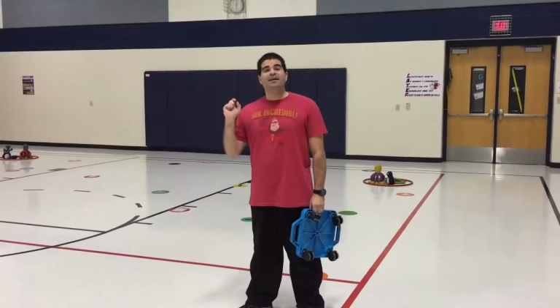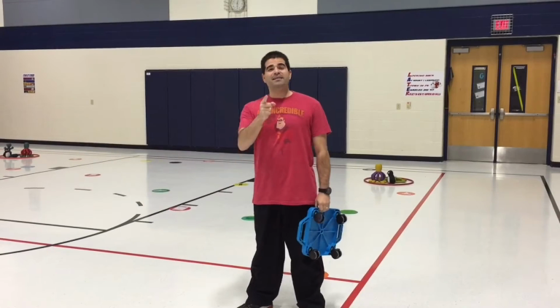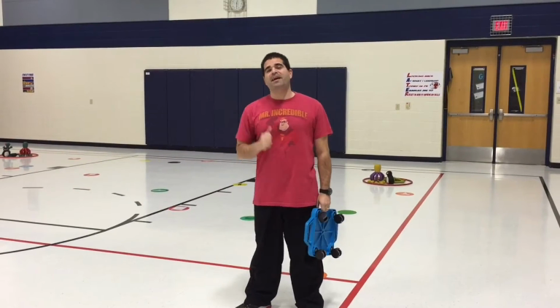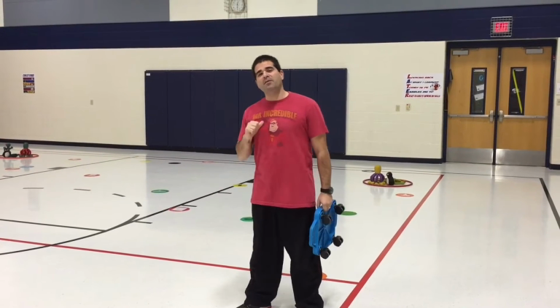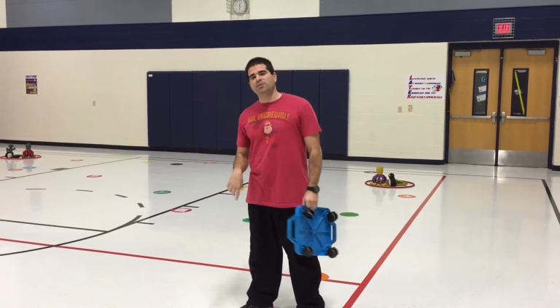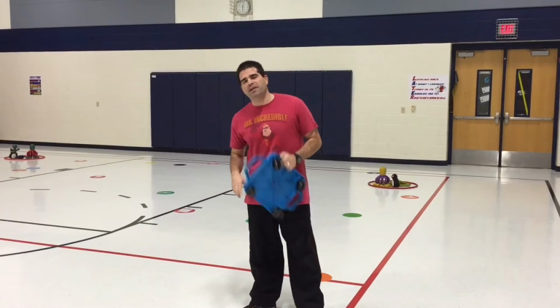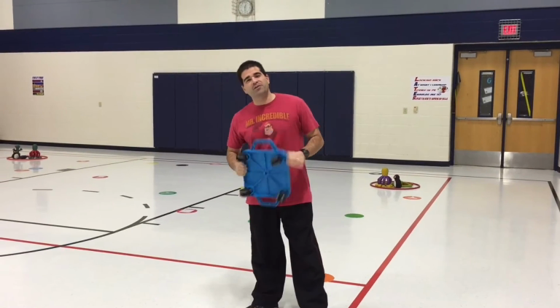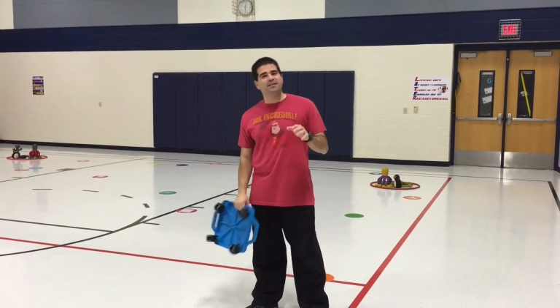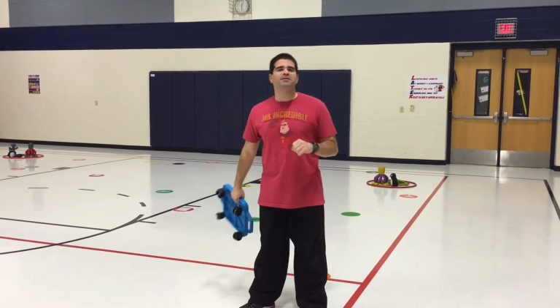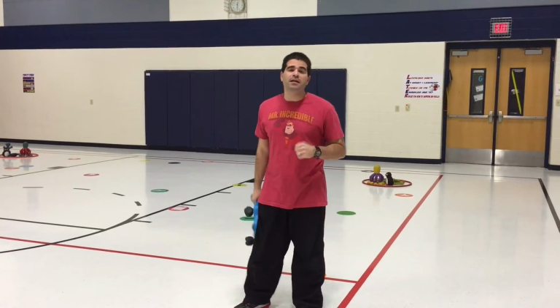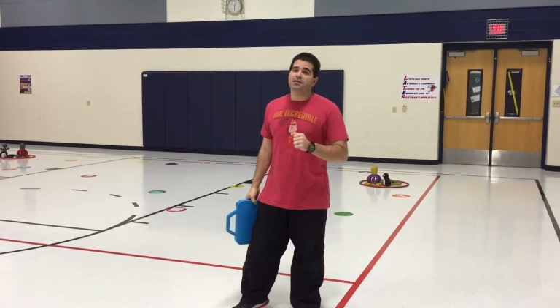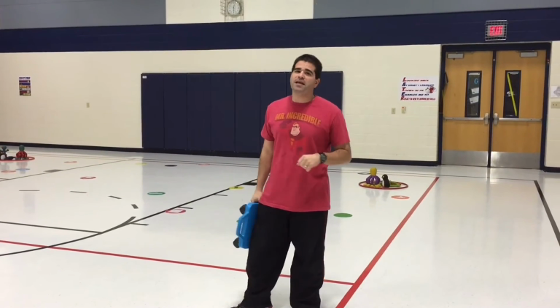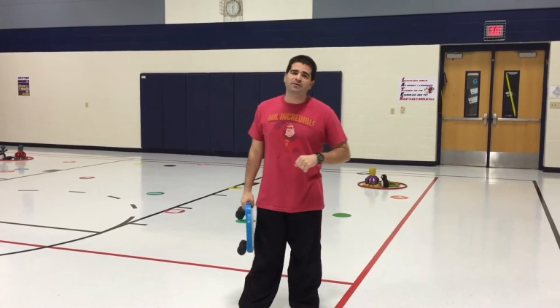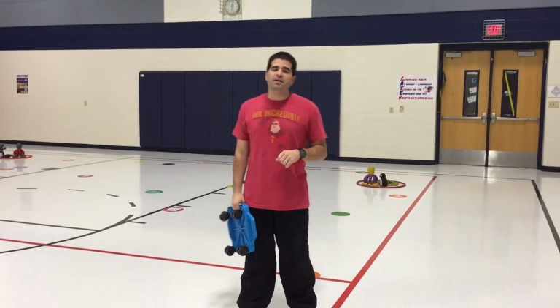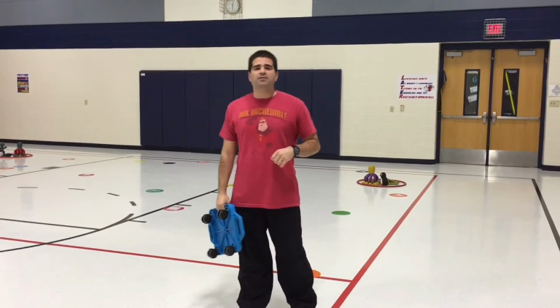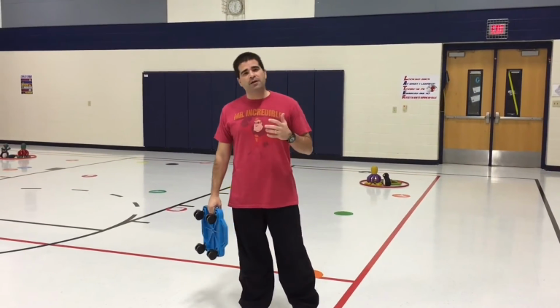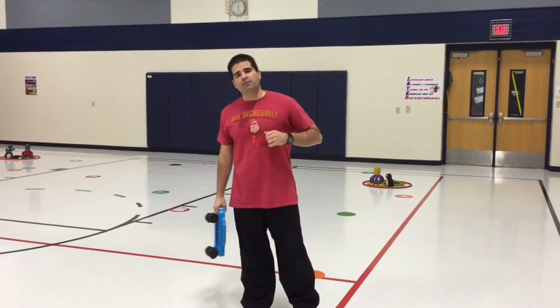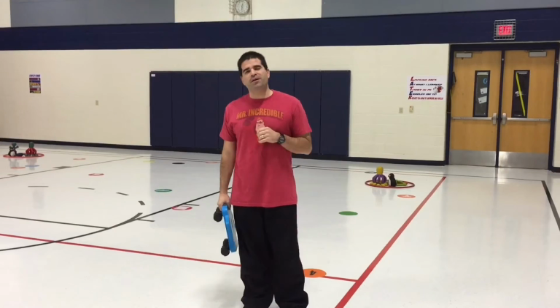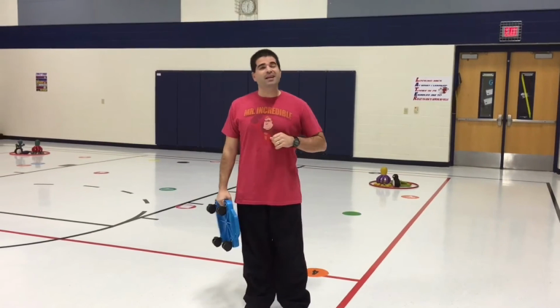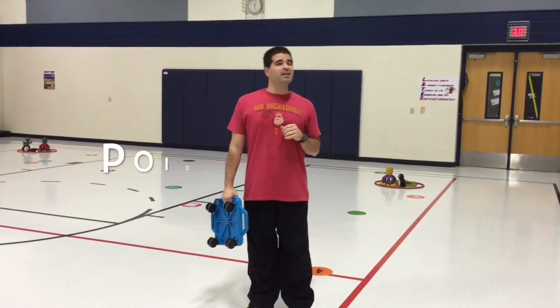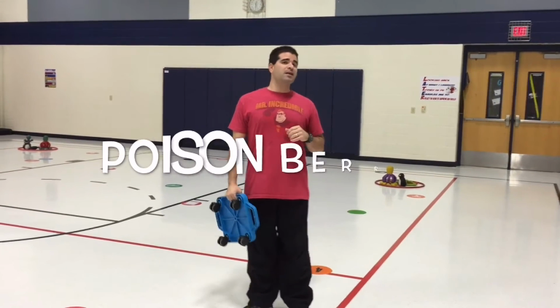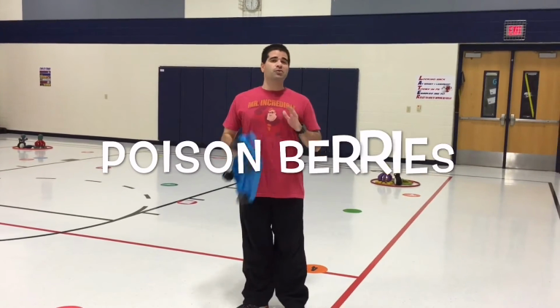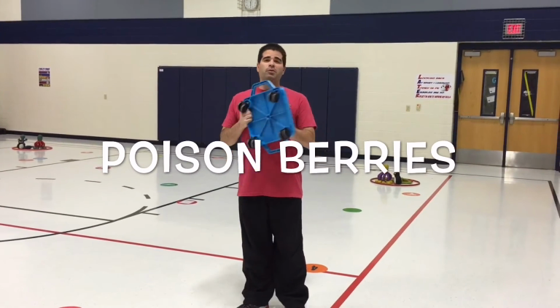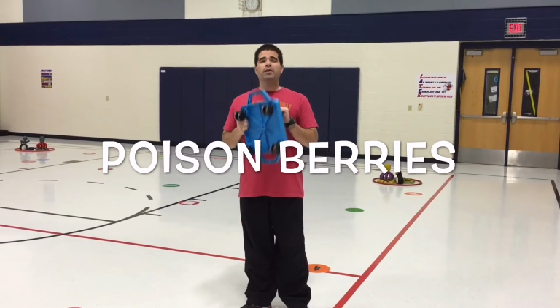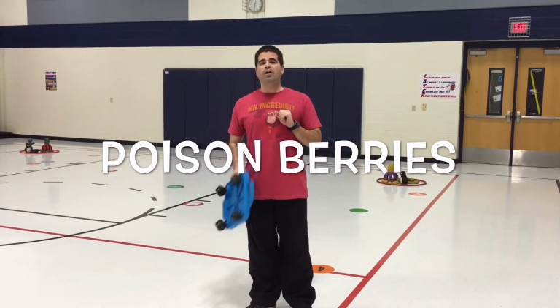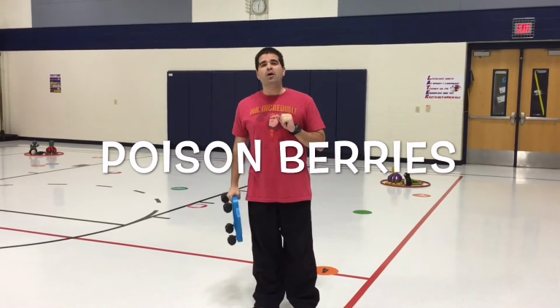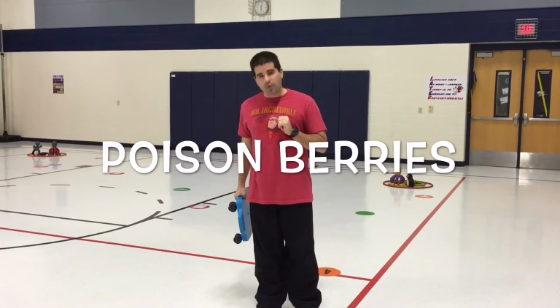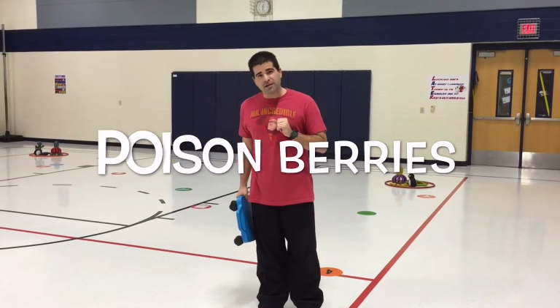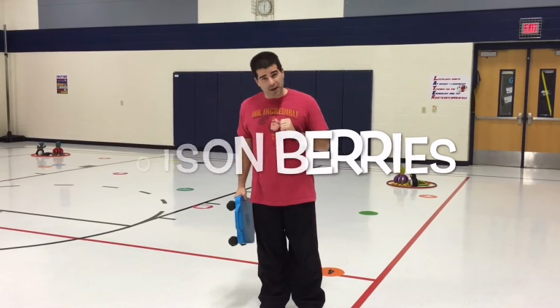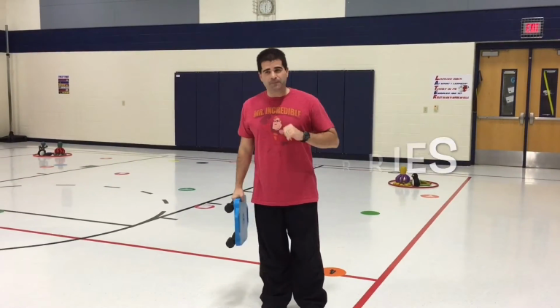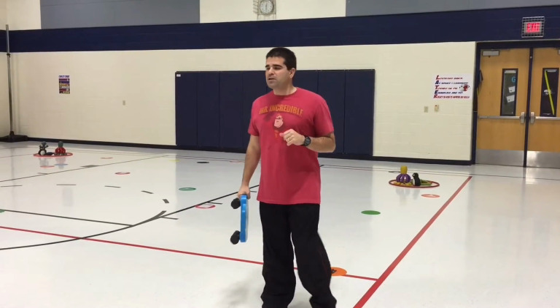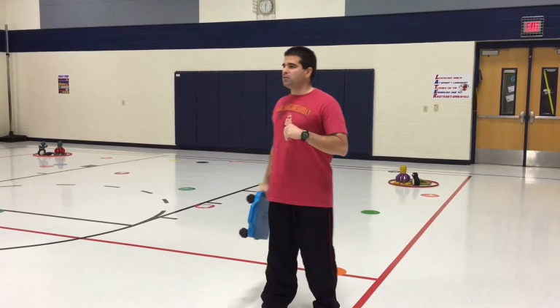Hey, let's get active. I'm Coach Pro. Thank you for tuning in to Teach for the Set. This week's activity is for kindergarten and first grade, and it is a scooter board activity called Poison Berry.